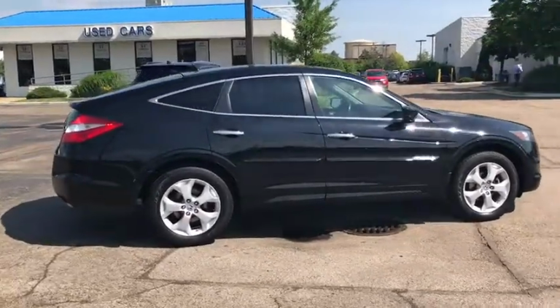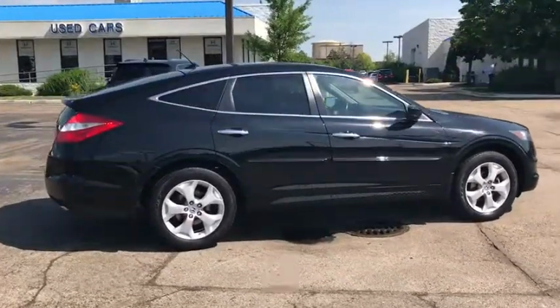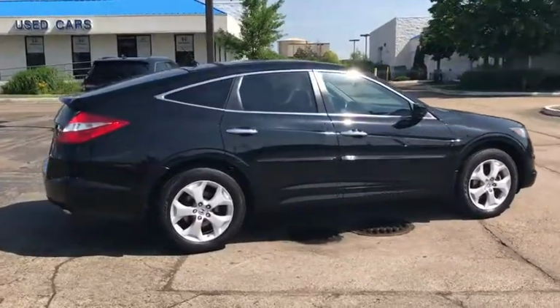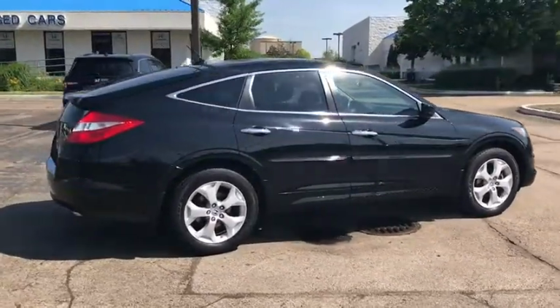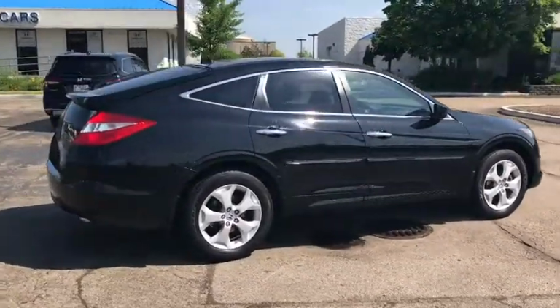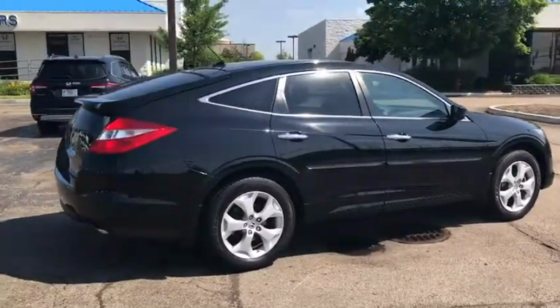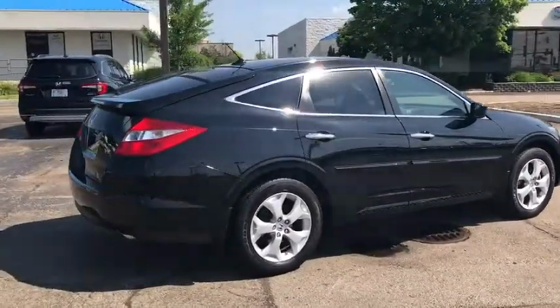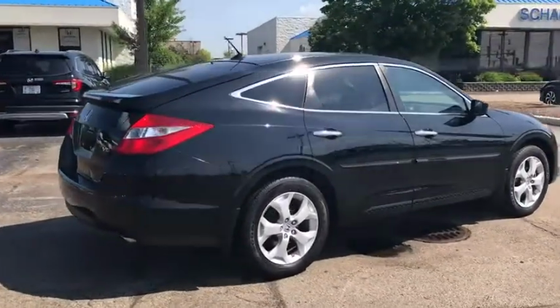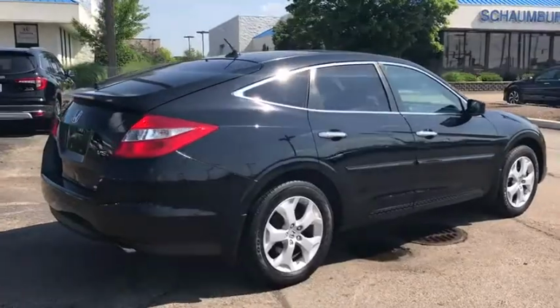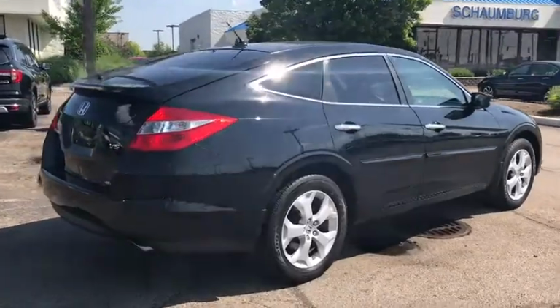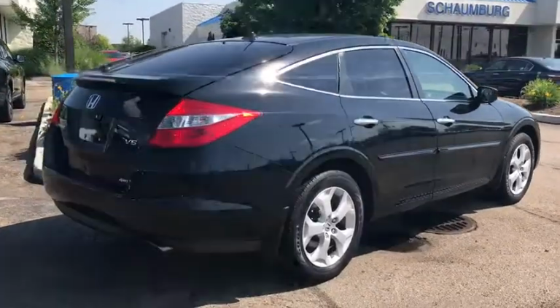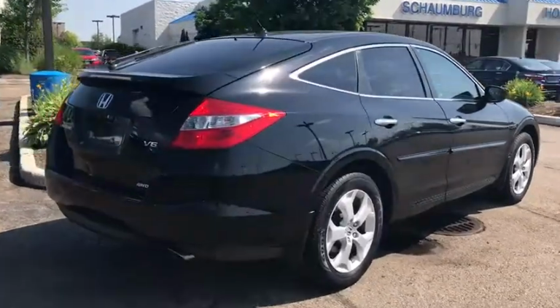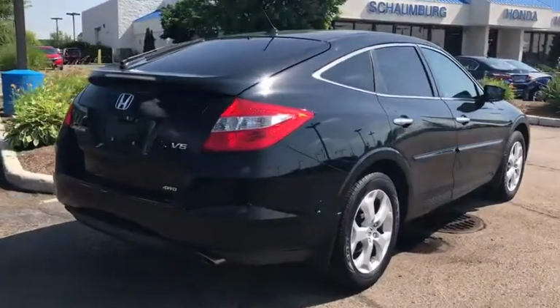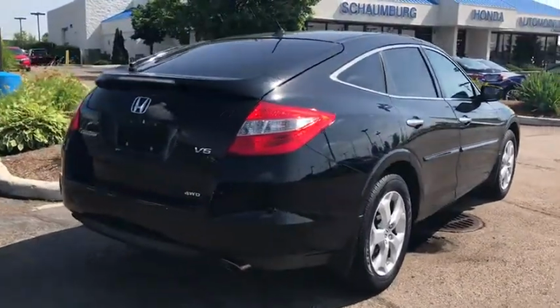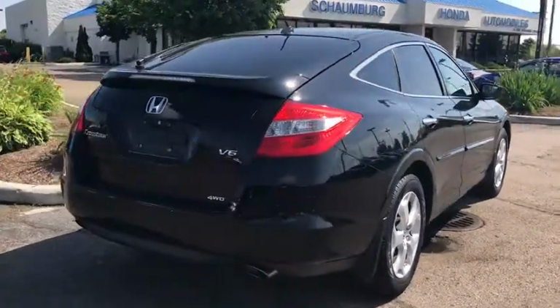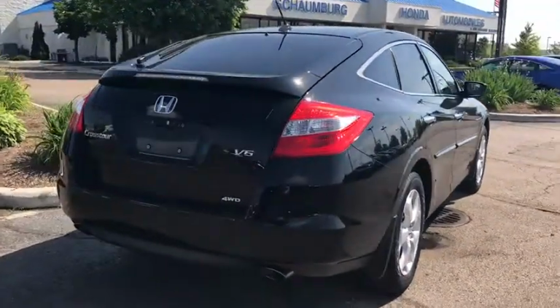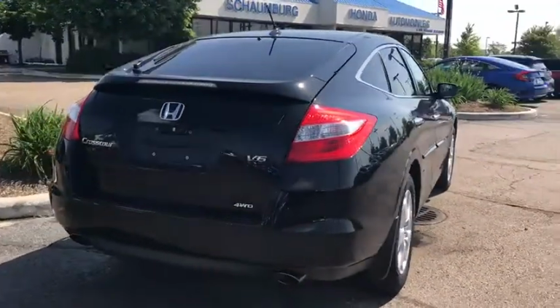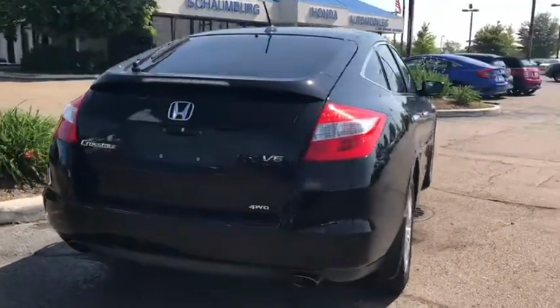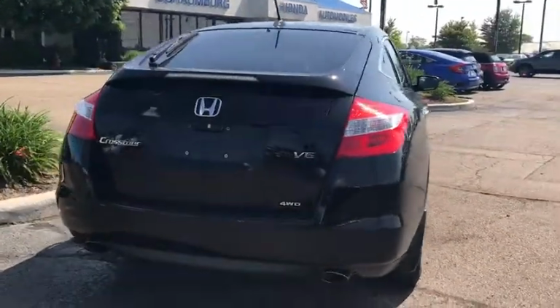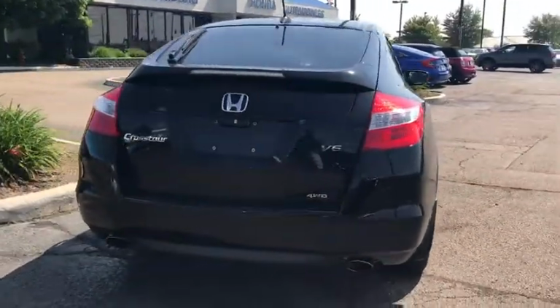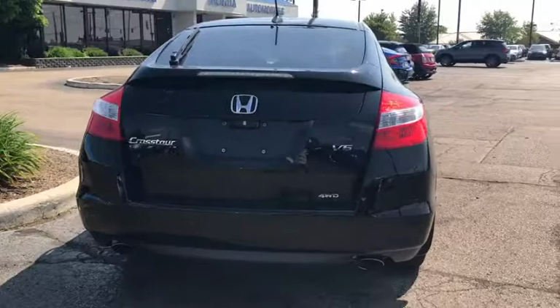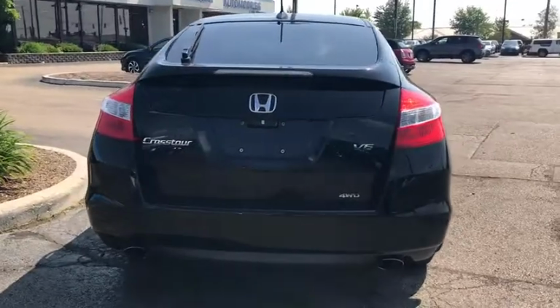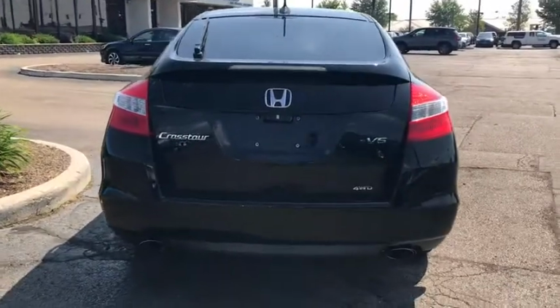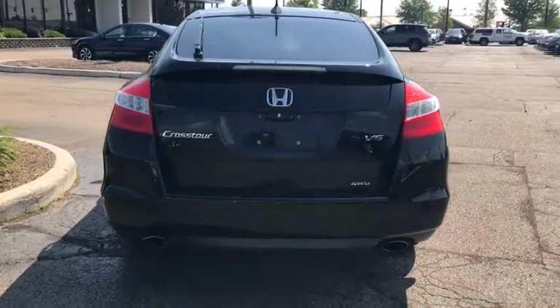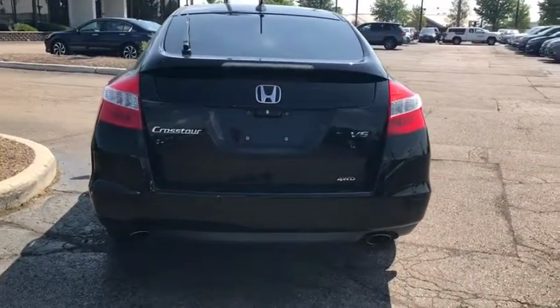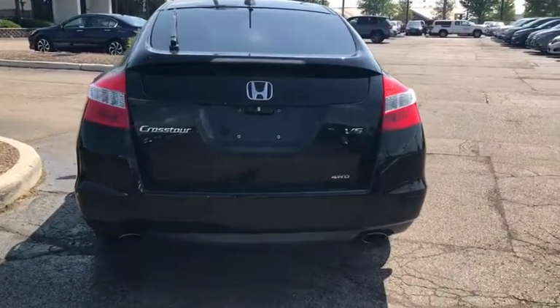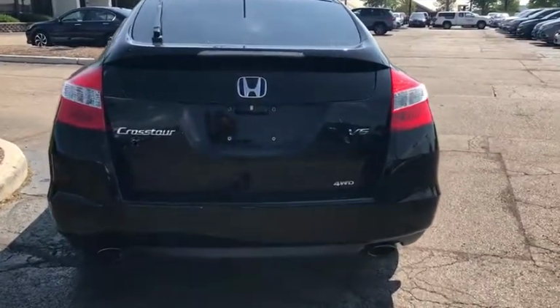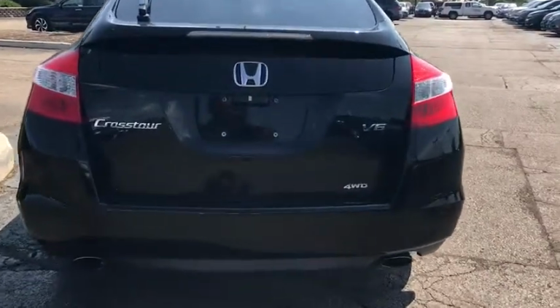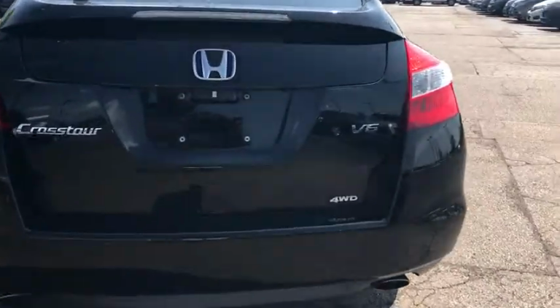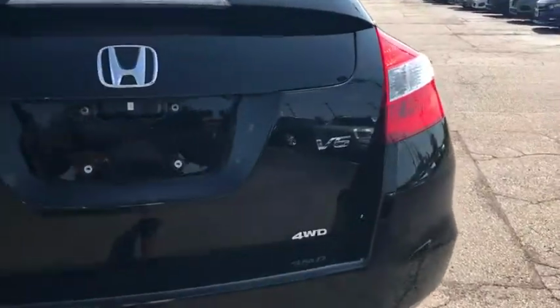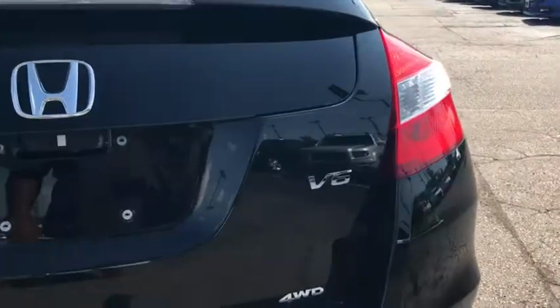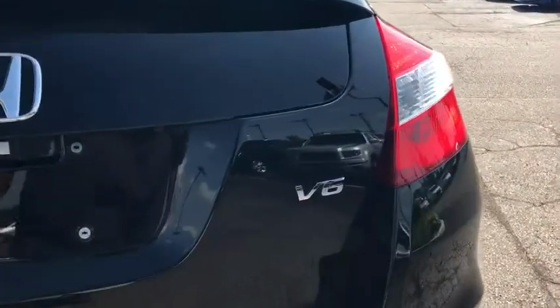Traction control. Power passenger seat. Dual airbags. Power steering. Four-wheel disc brakes. Electronic stability control. Heated front seat. Power windows. Compass. Rear window defroster.